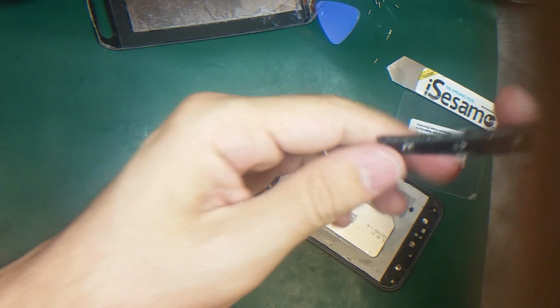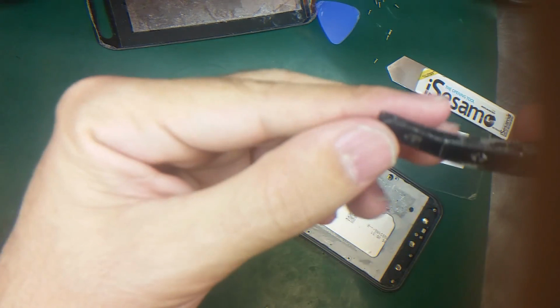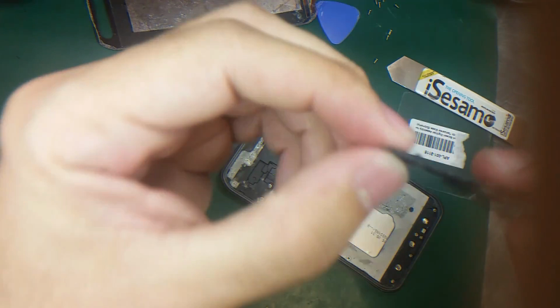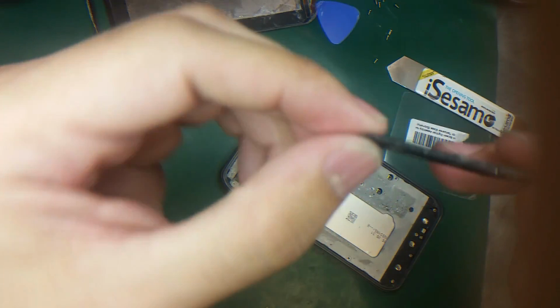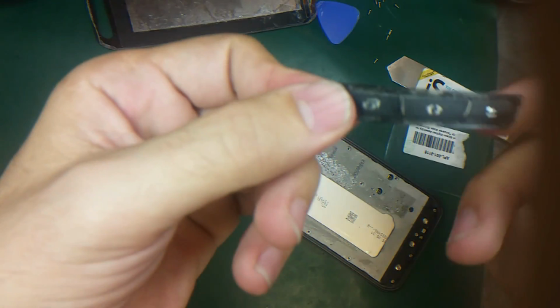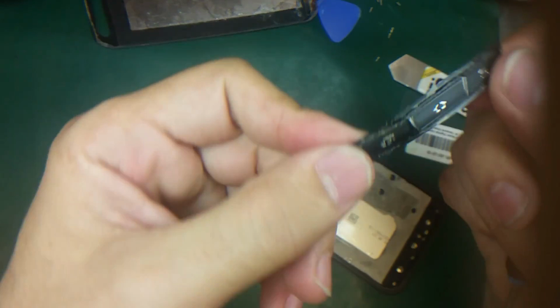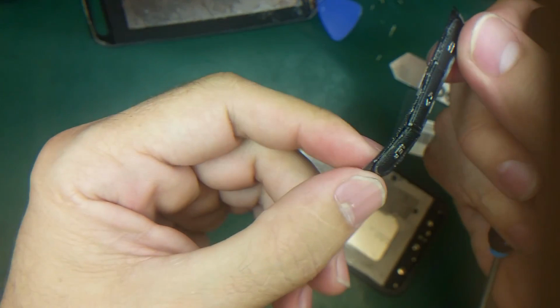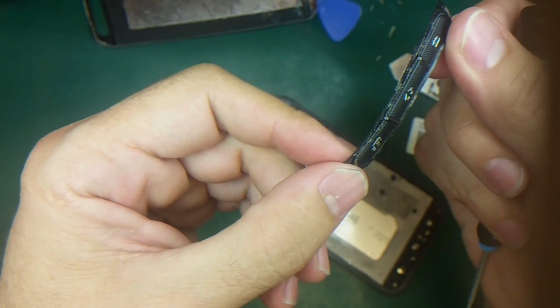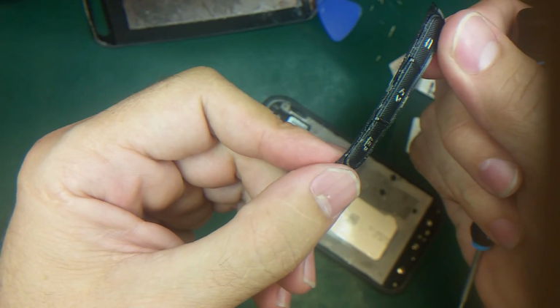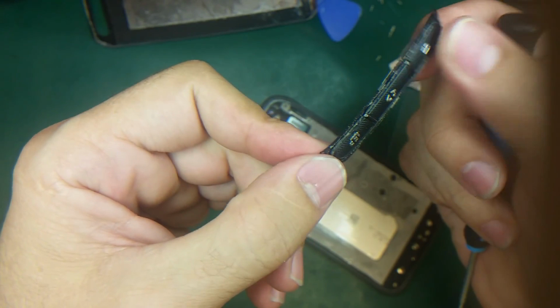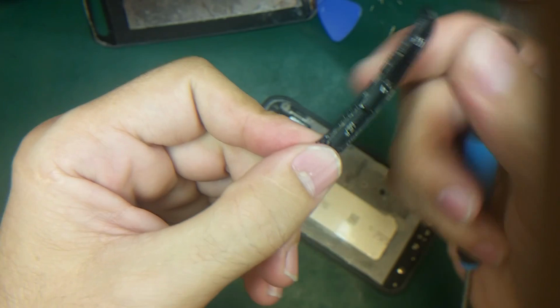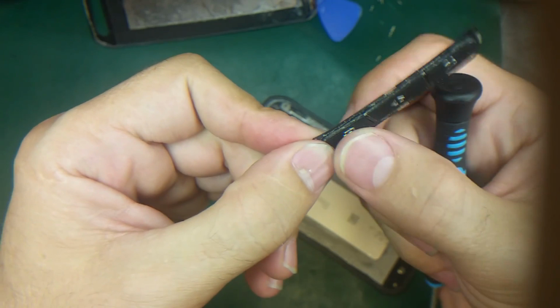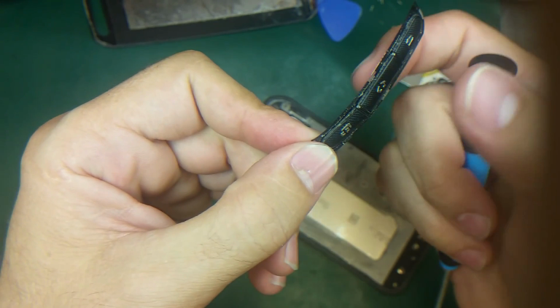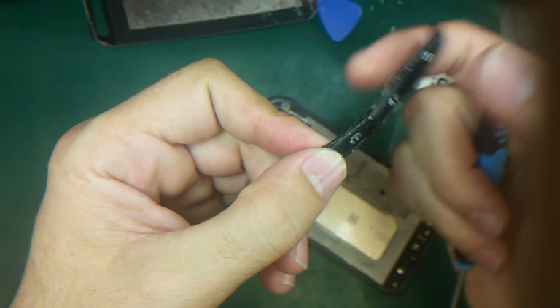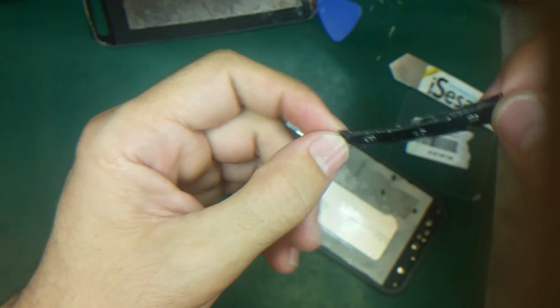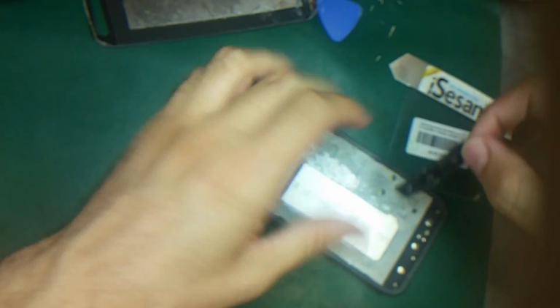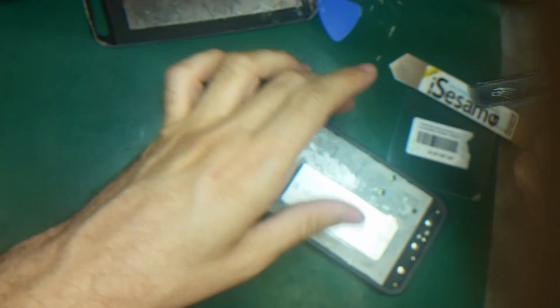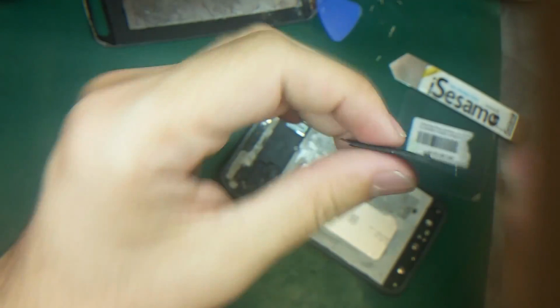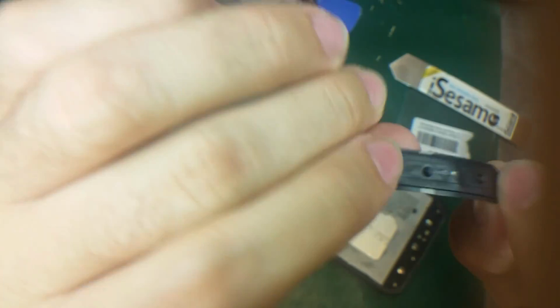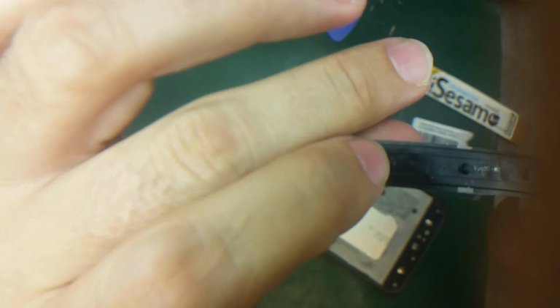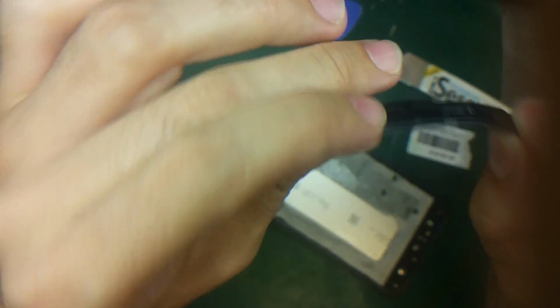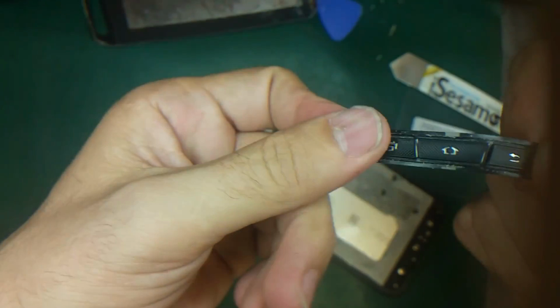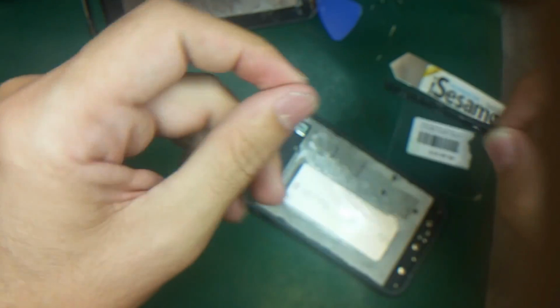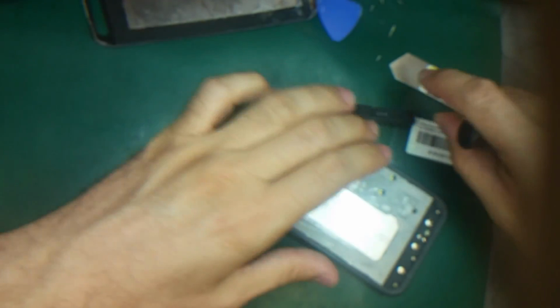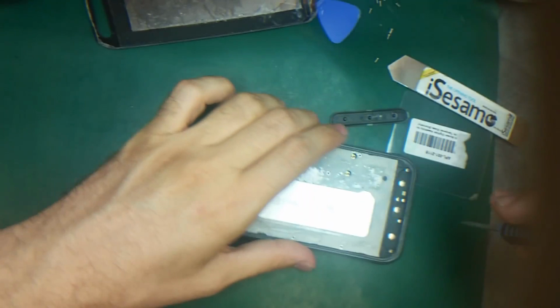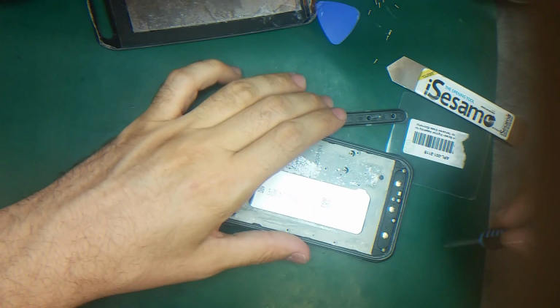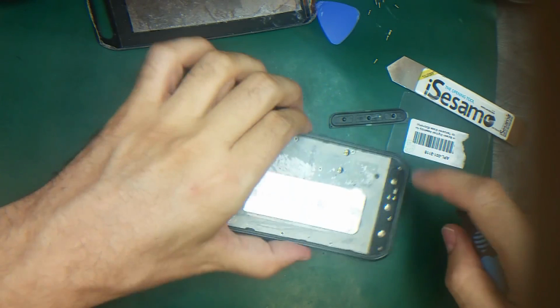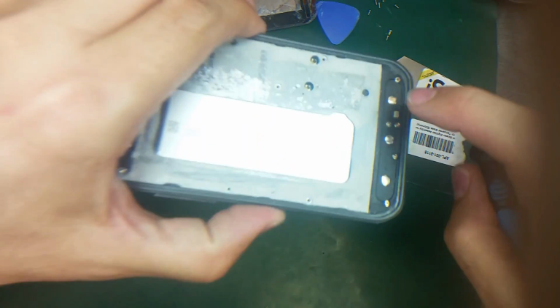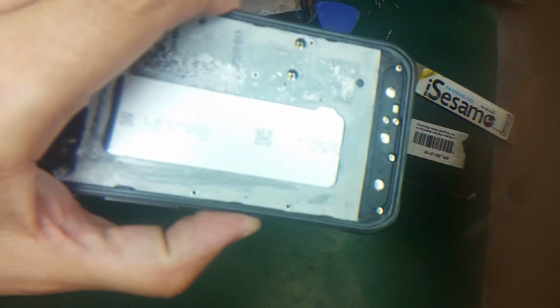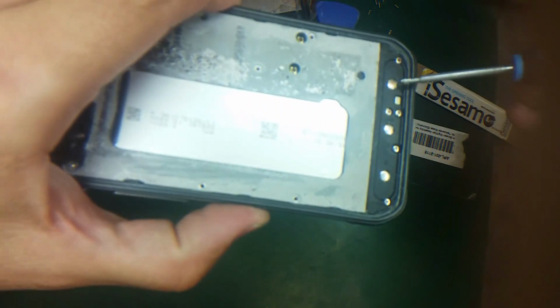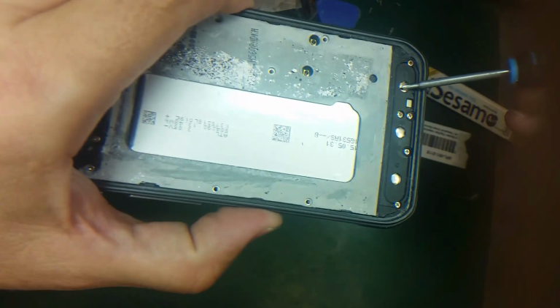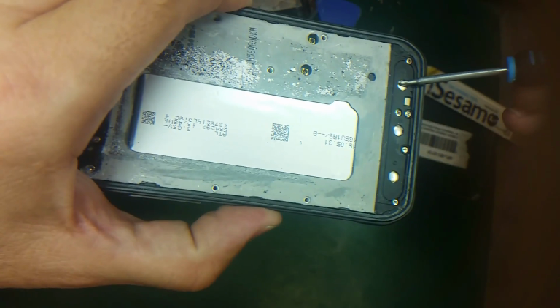This is the bottom case — back, menu, and home. It's just a small plastic piece, and underneath you have the buttons.